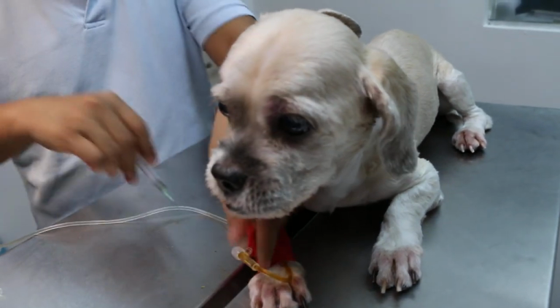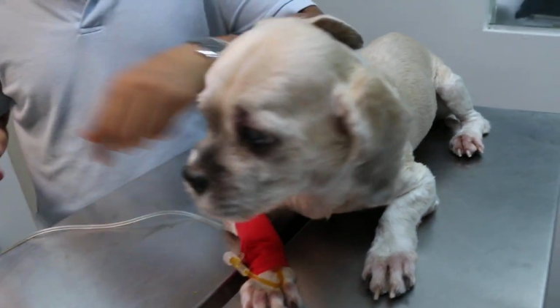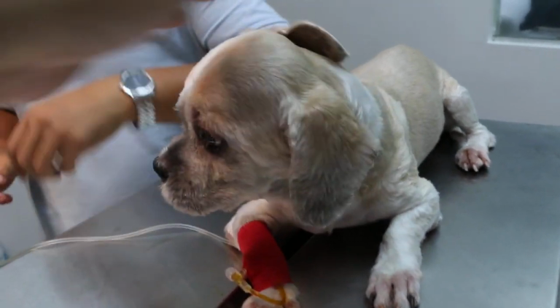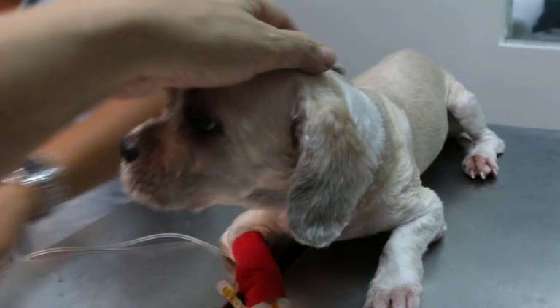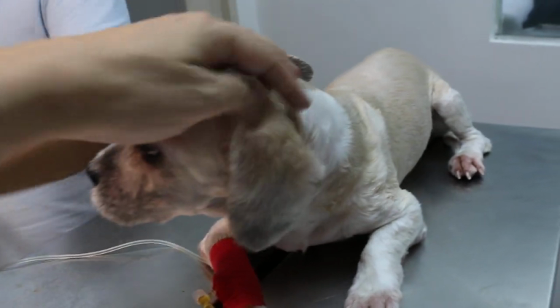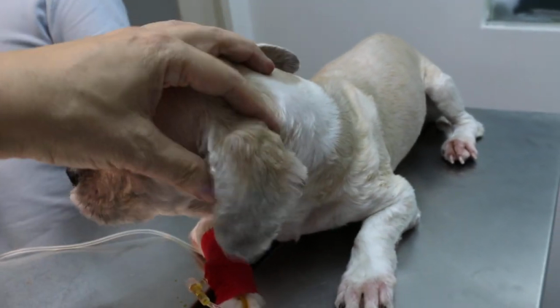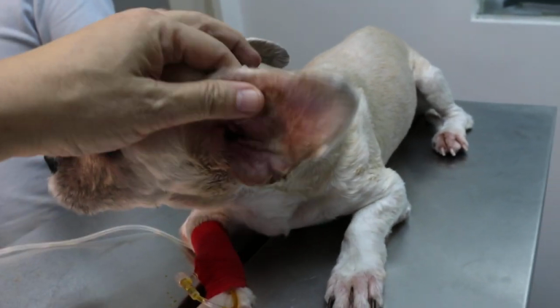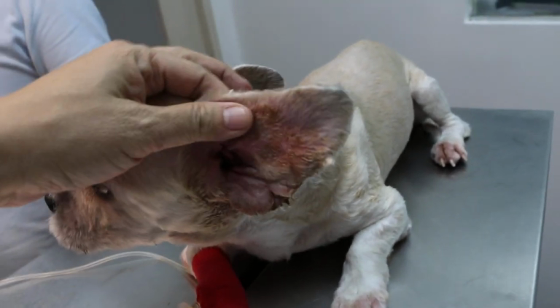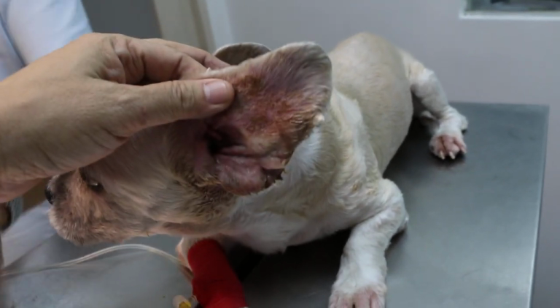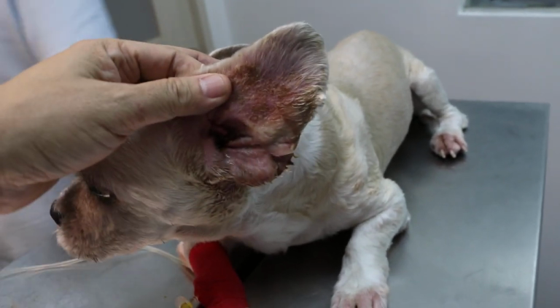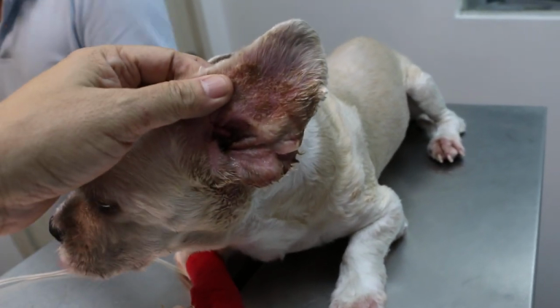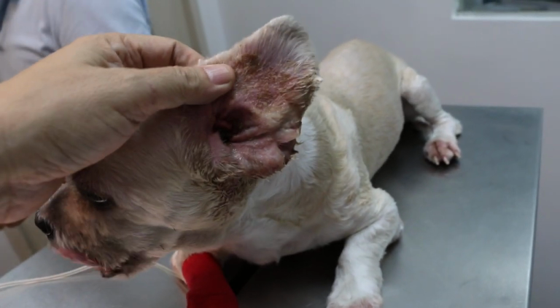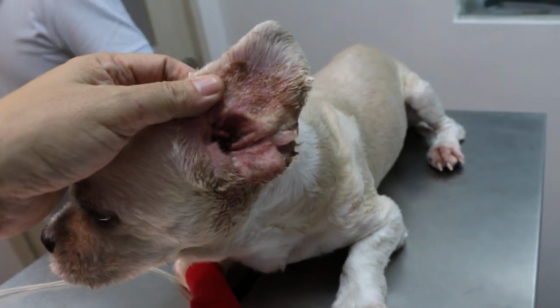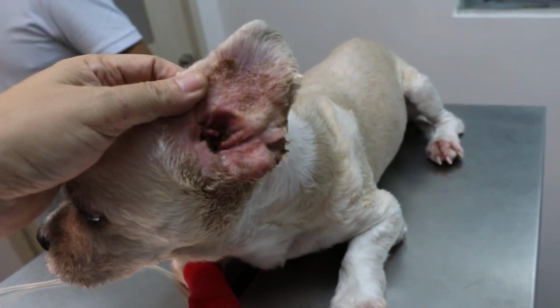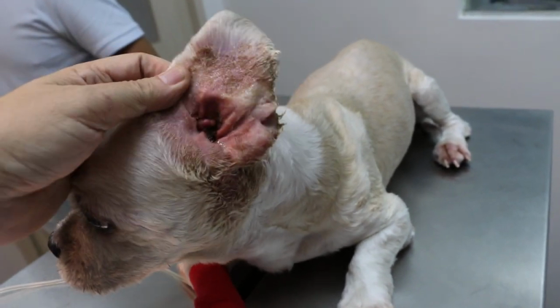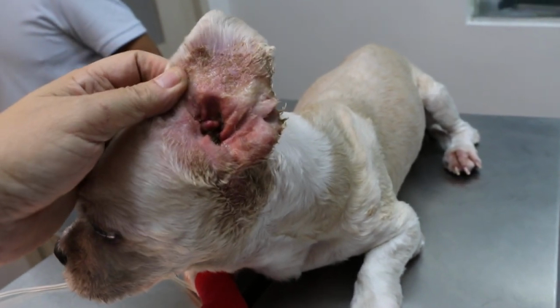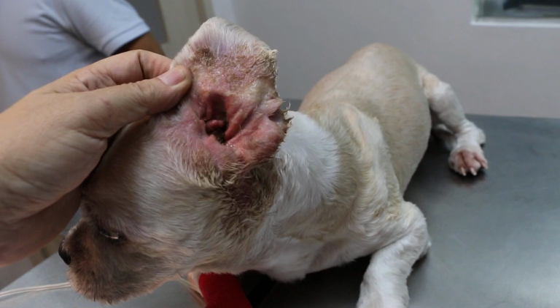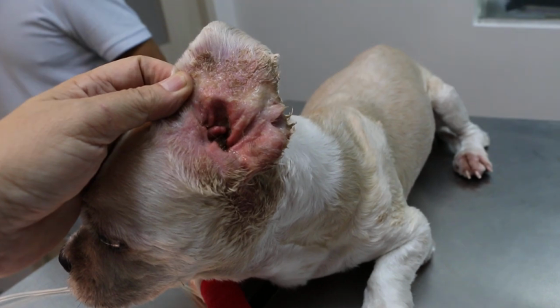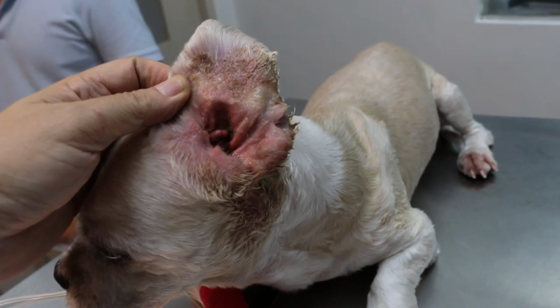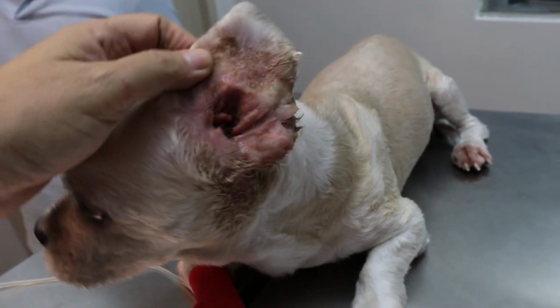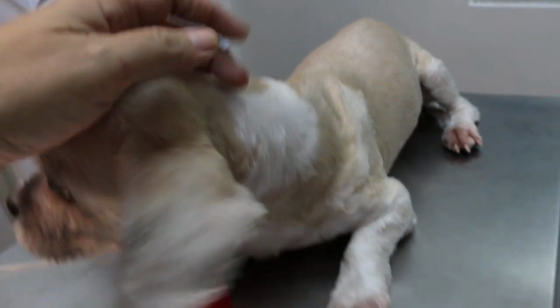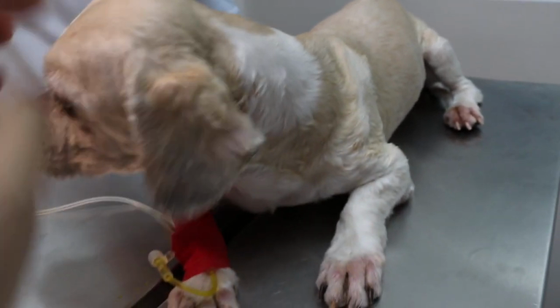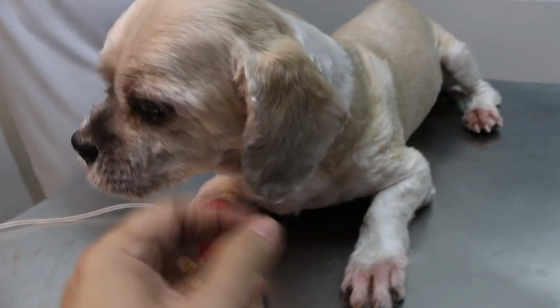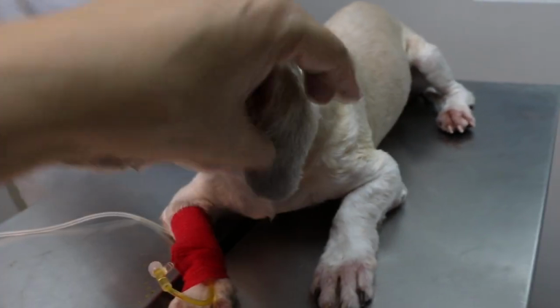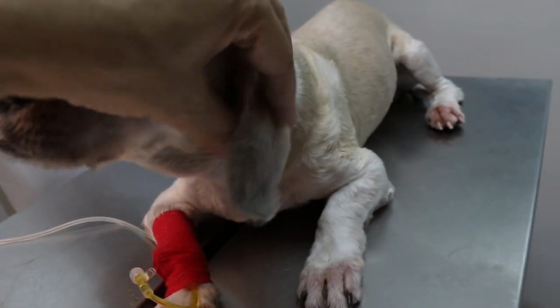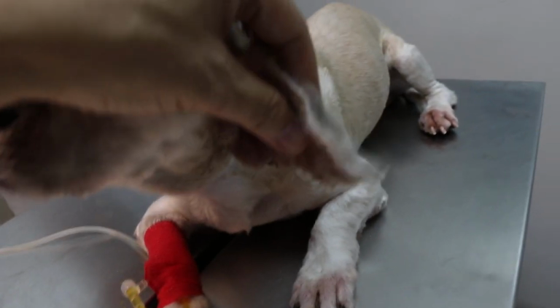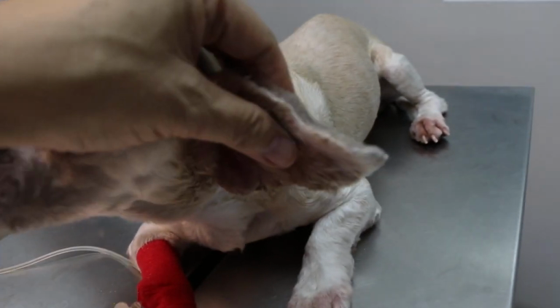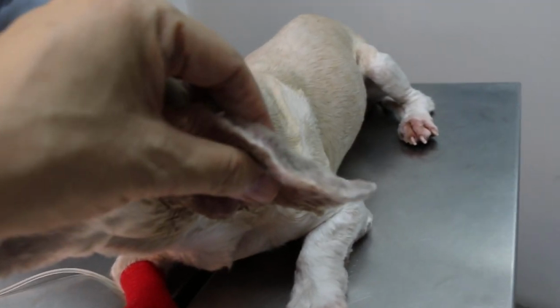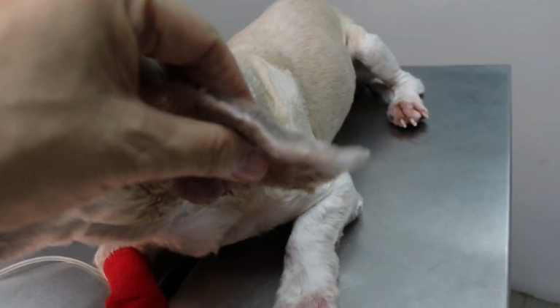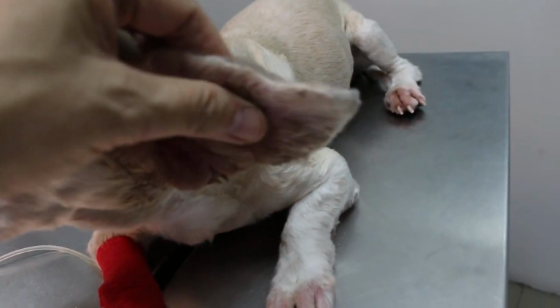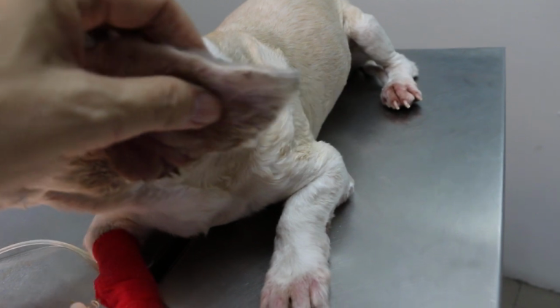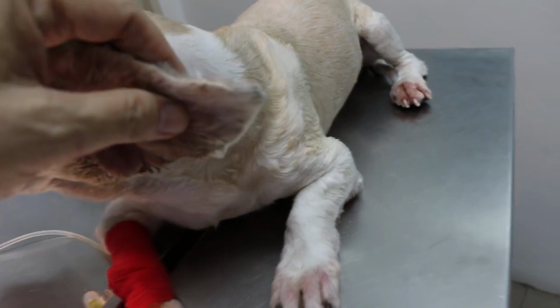After that, we will bring the dog to the cage. You can see this ear is actually having cellulitis, and it's swollen — quite thick. Hematoma.